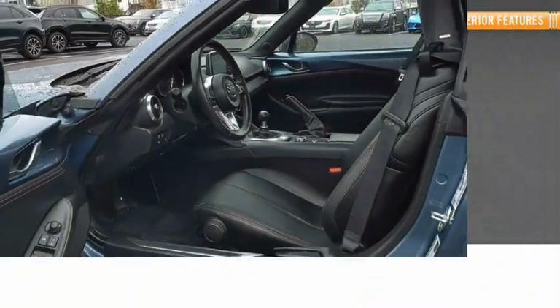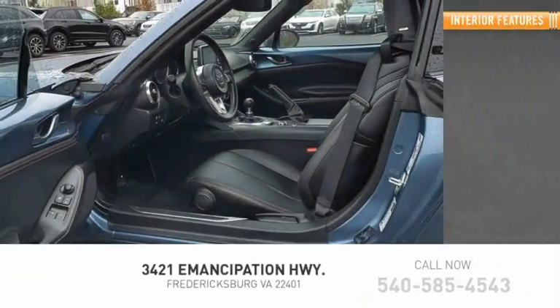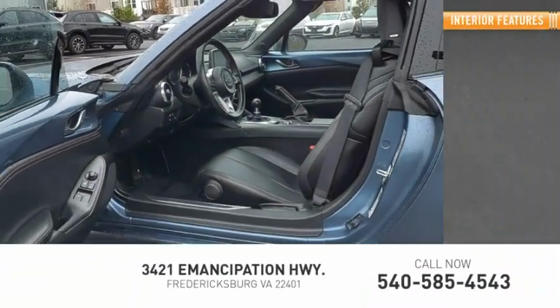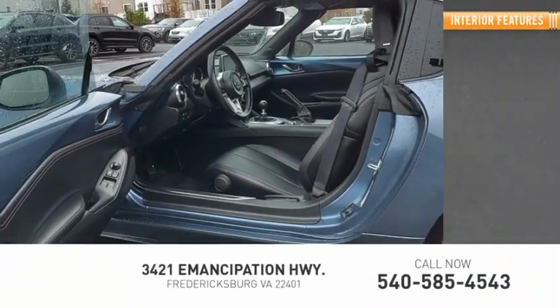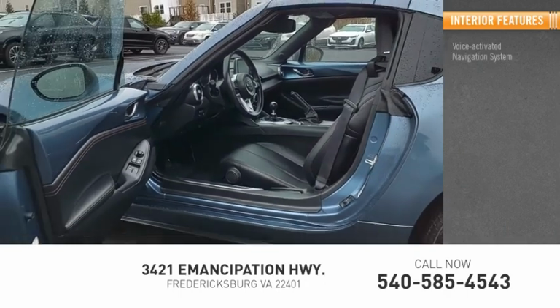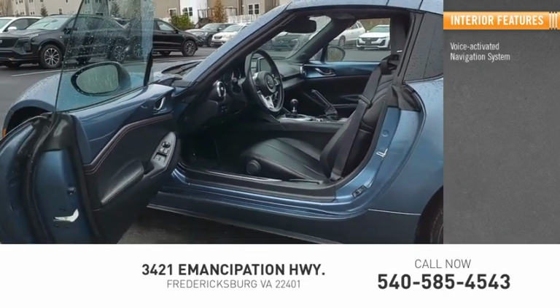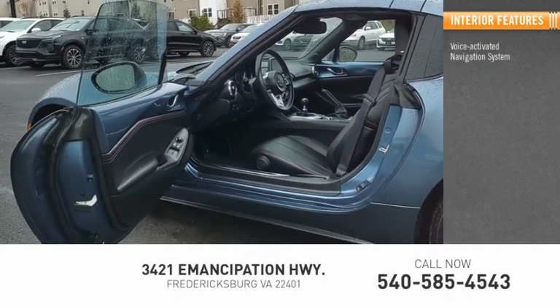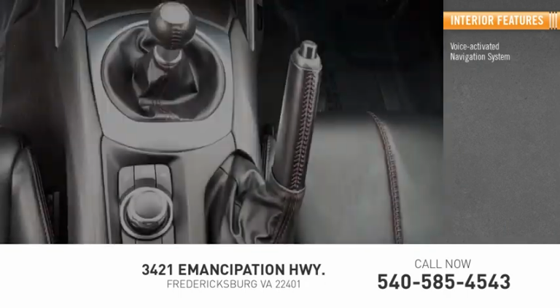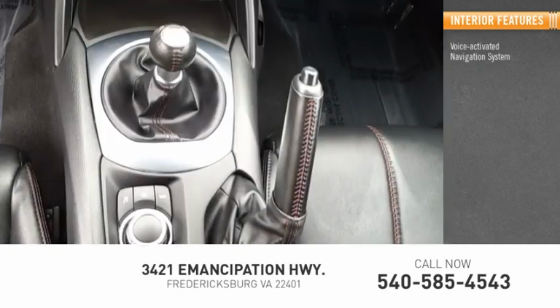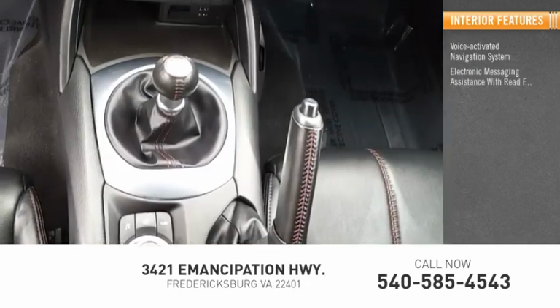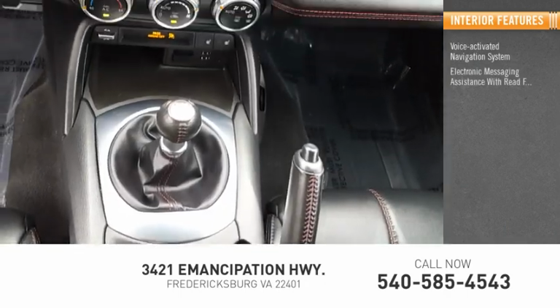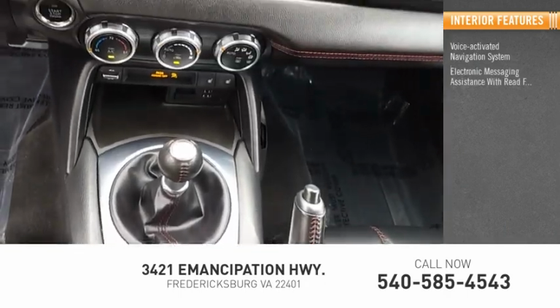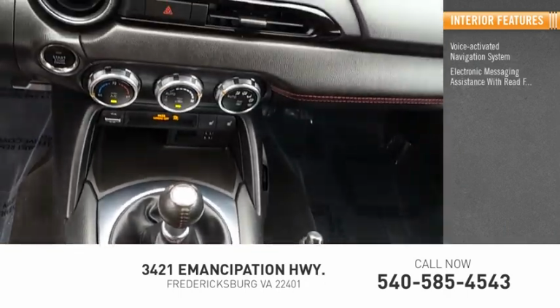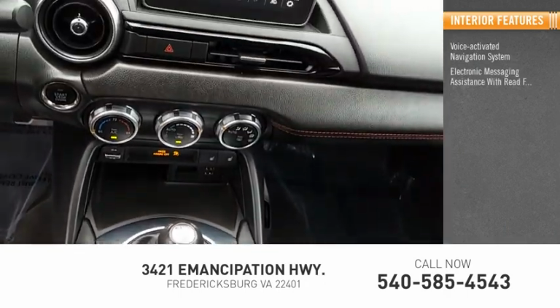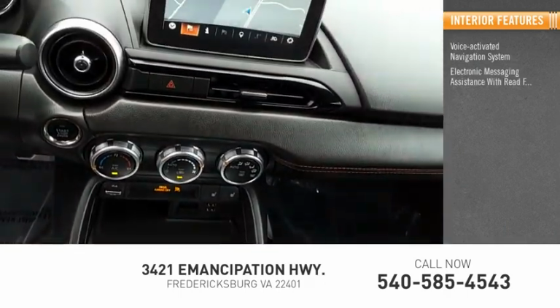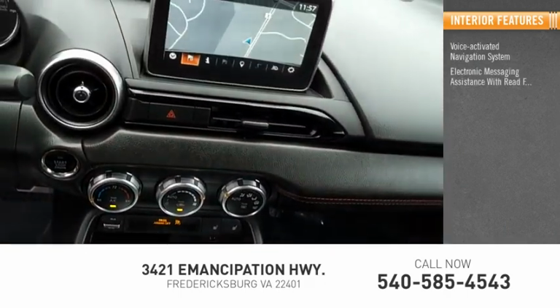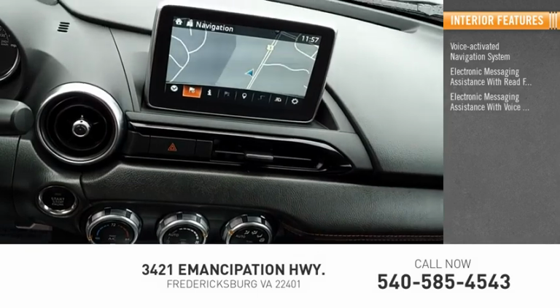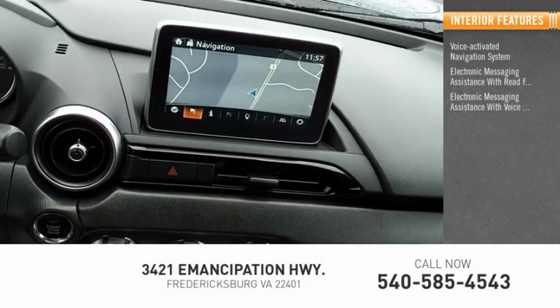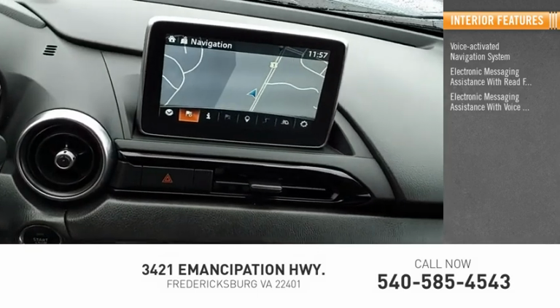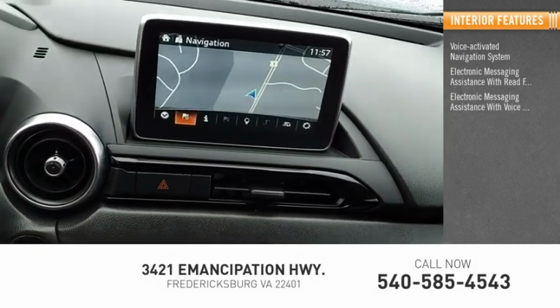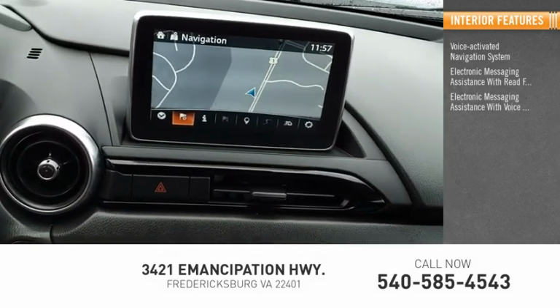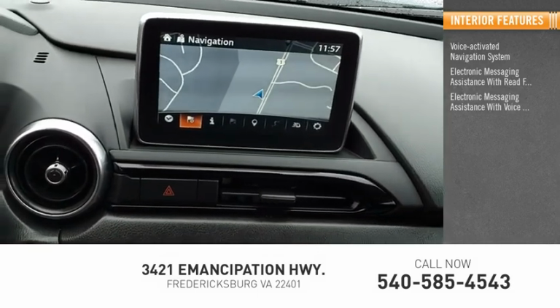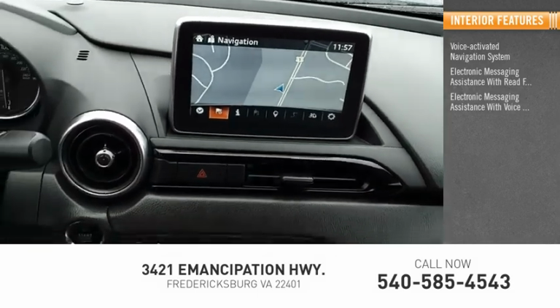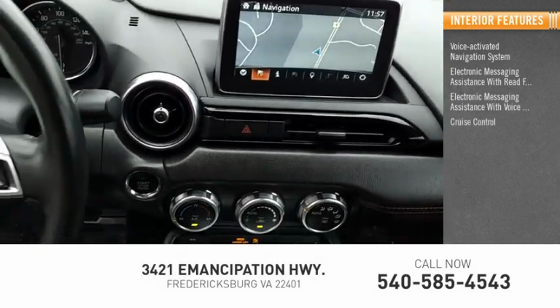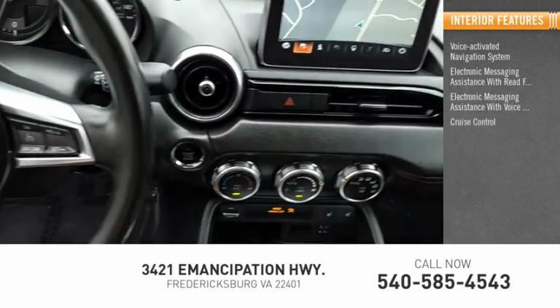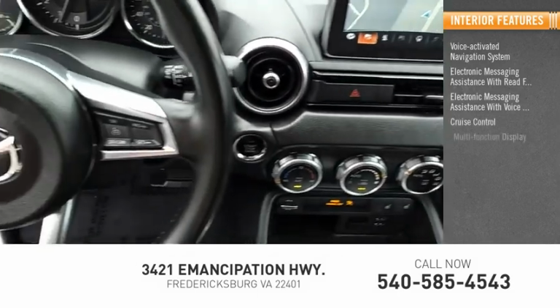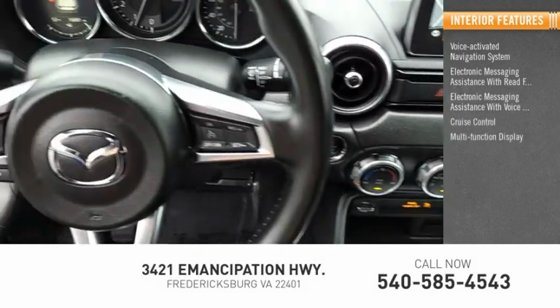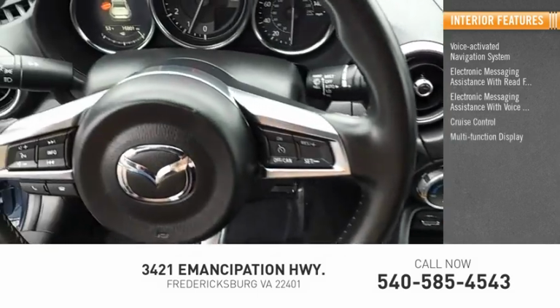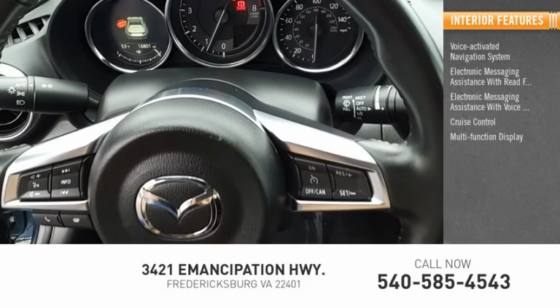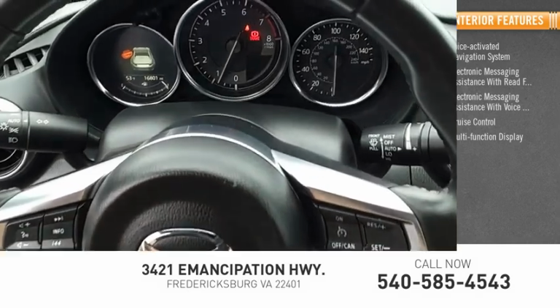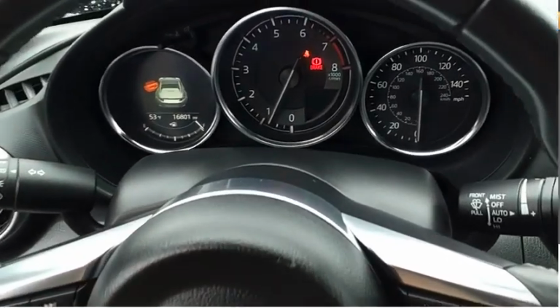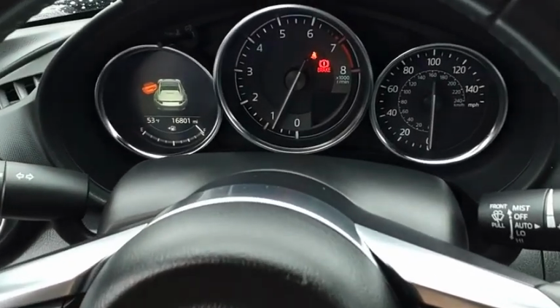Inside you'll find a voice-activated navigation system, electronic messaging assistance with read function, electronic messaging assistance with voice recognition, cruise control, multifunction display, and Carfax.com.